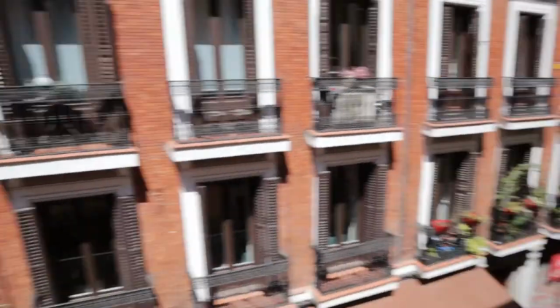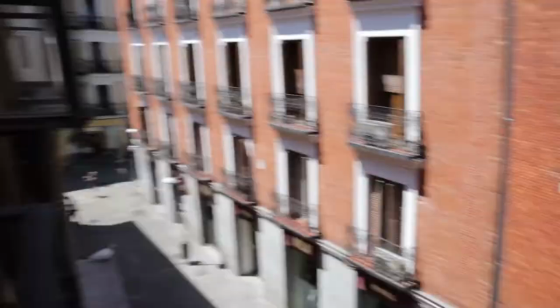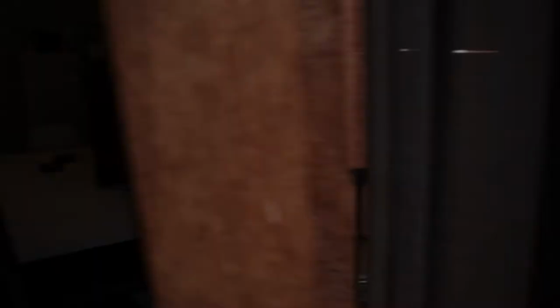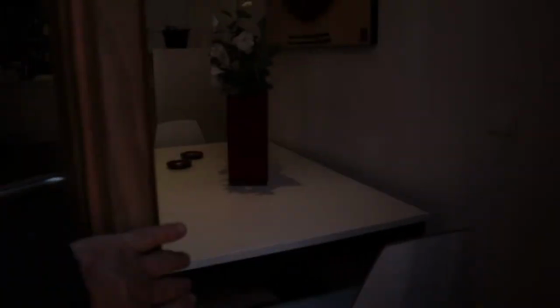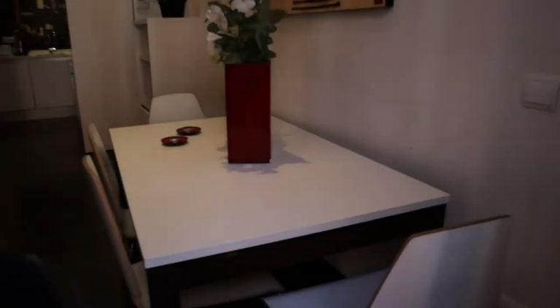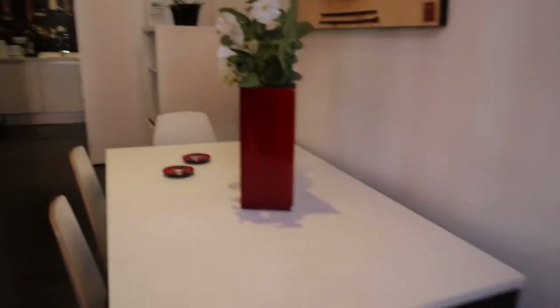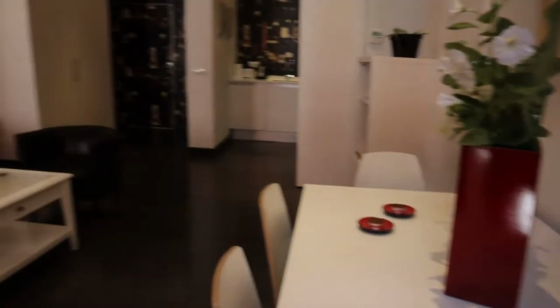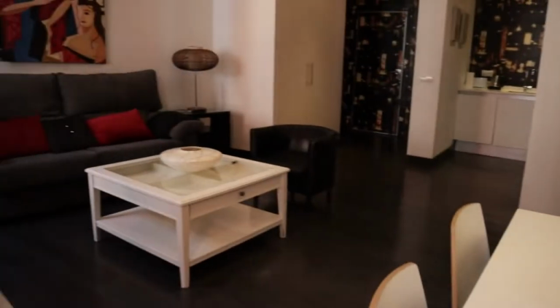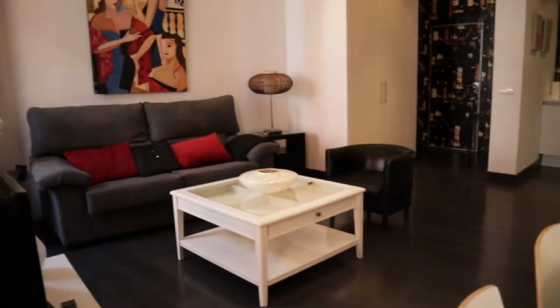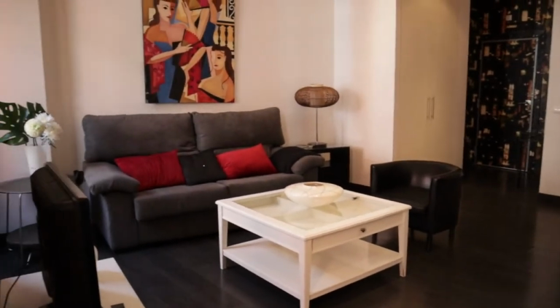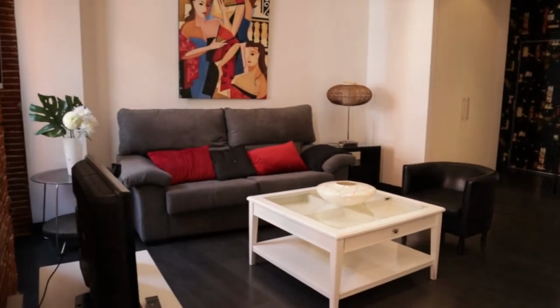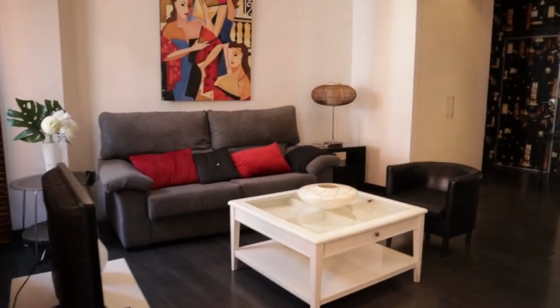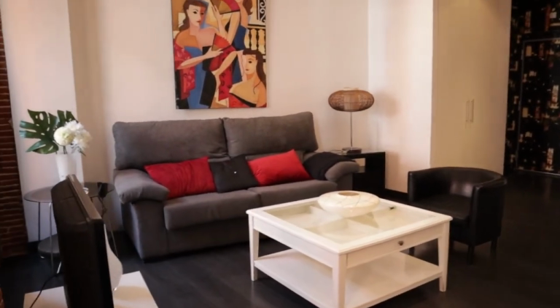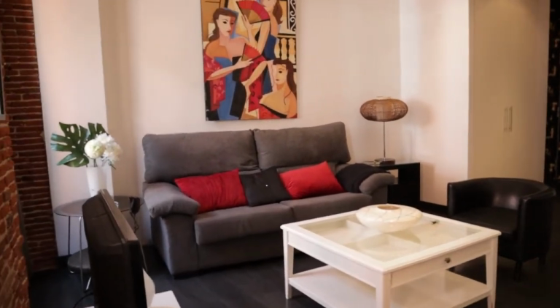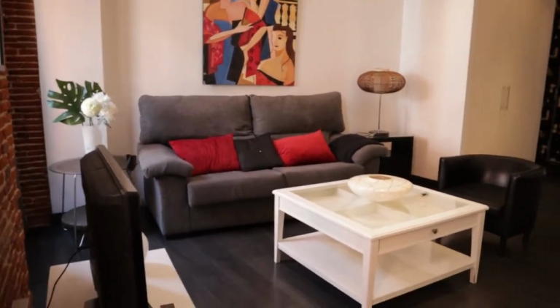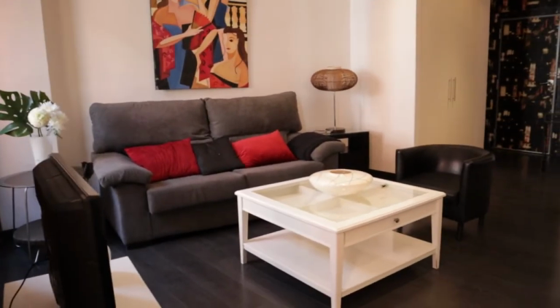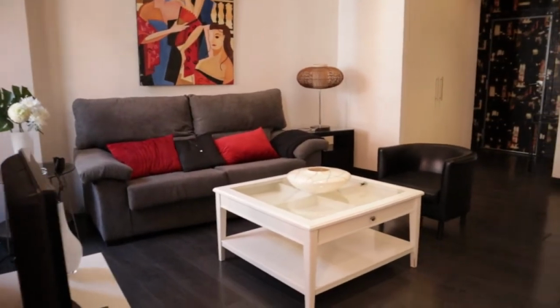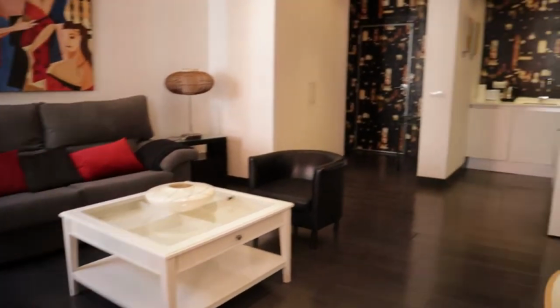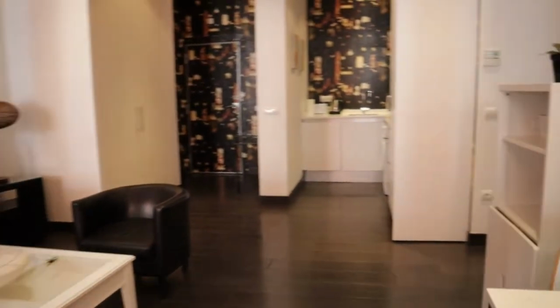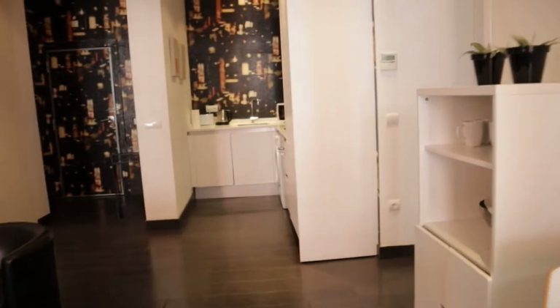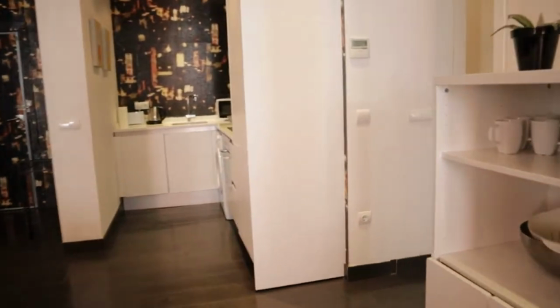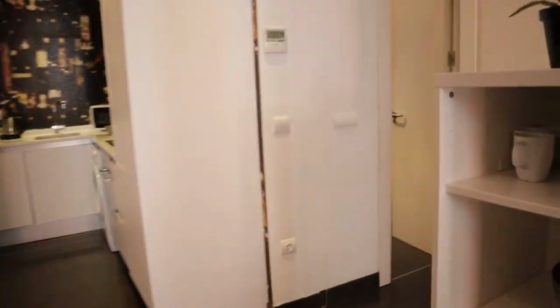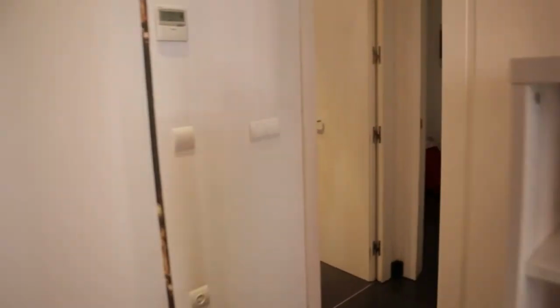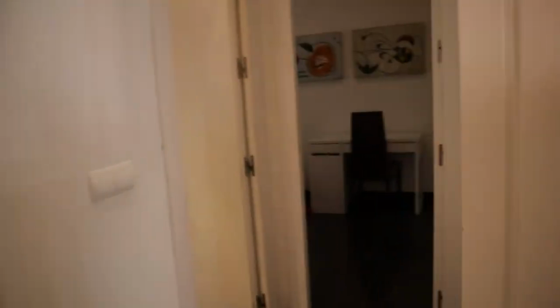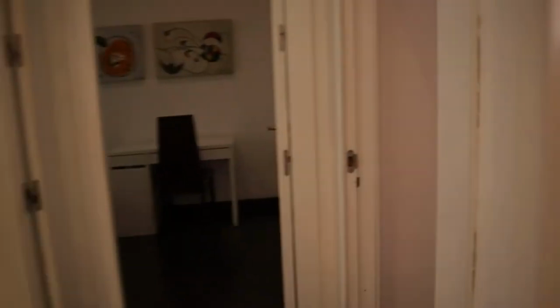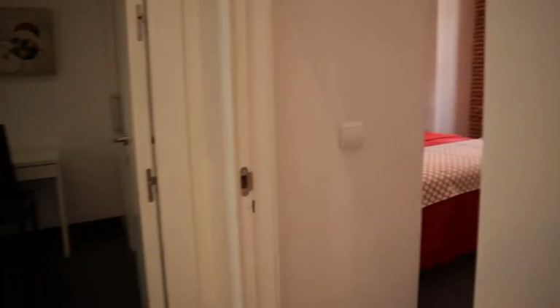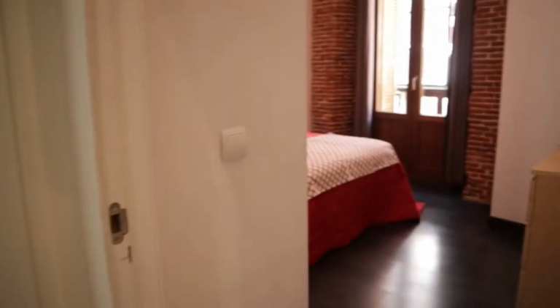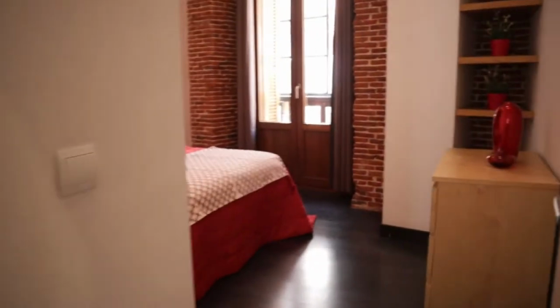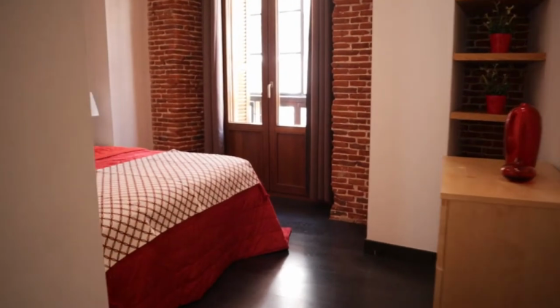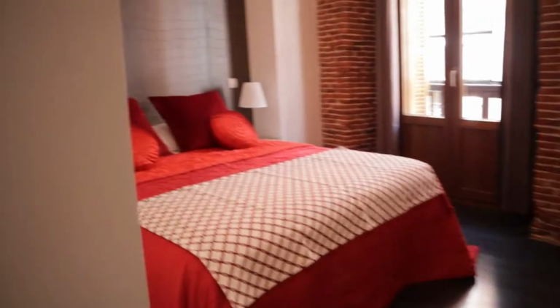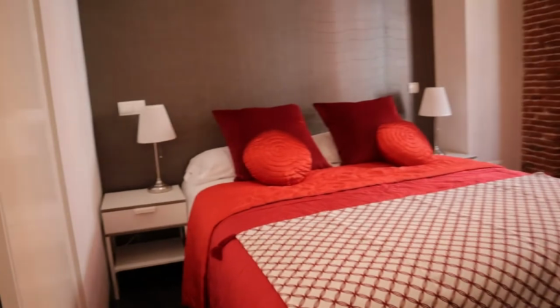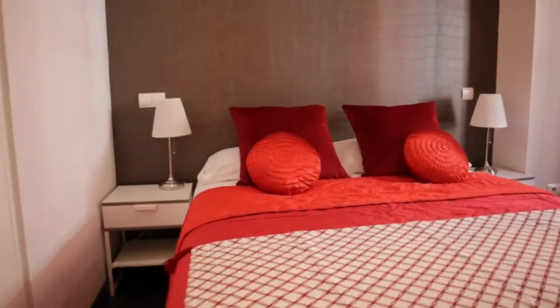Continuing walking through the apartment, we found two bedrooms. That's the first one — the master bedroom with a double bed.